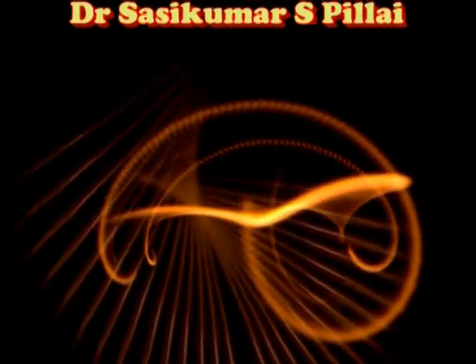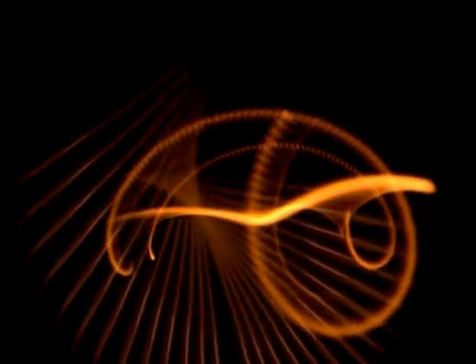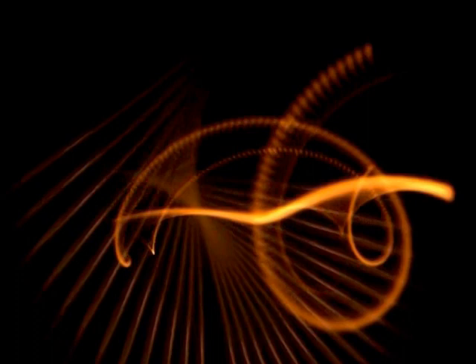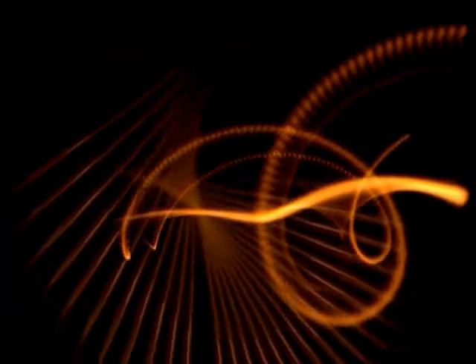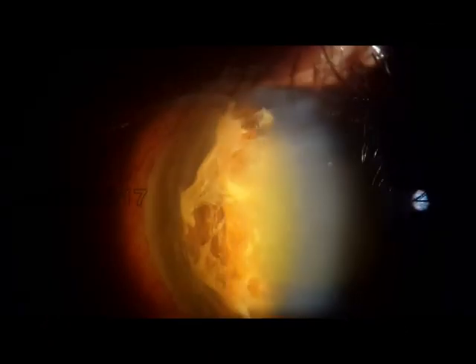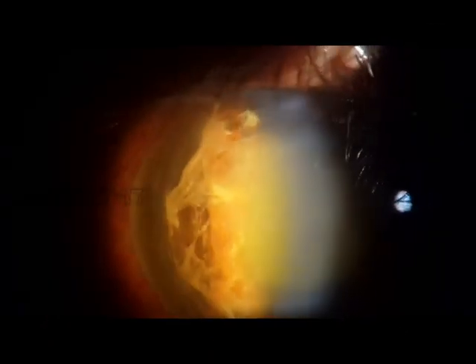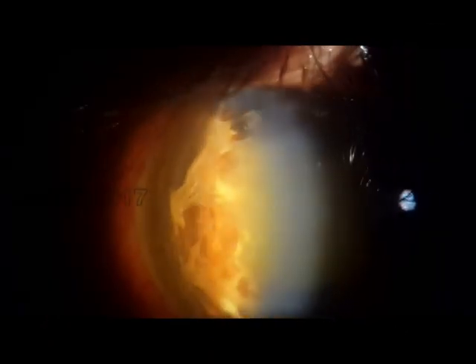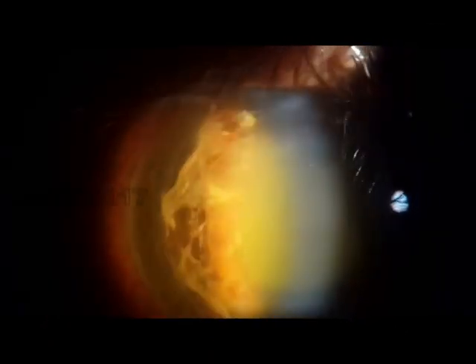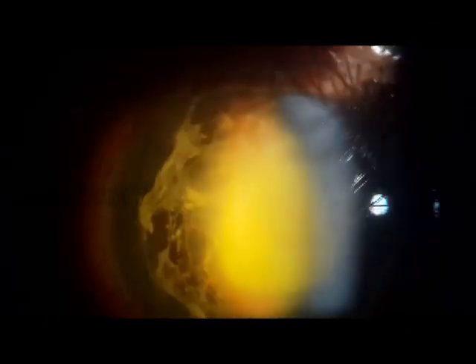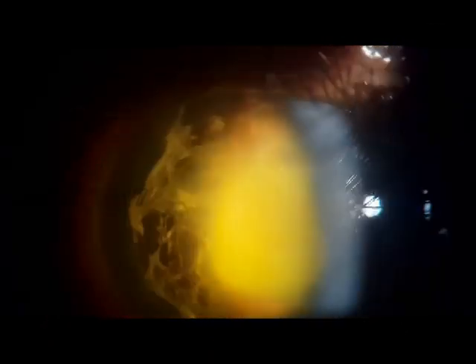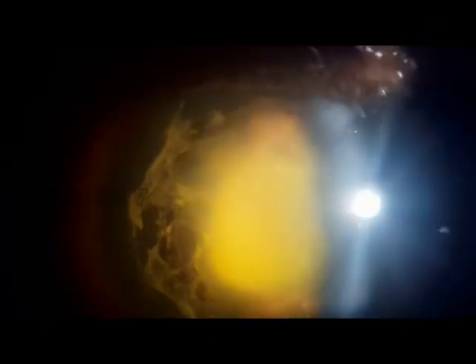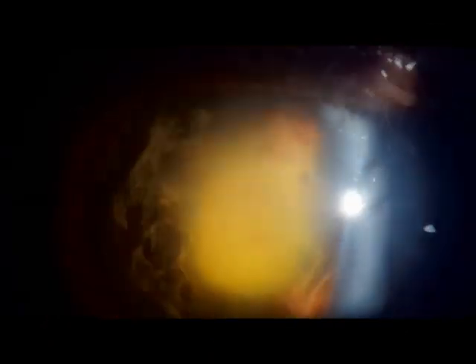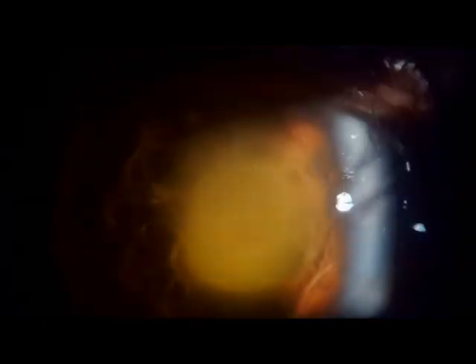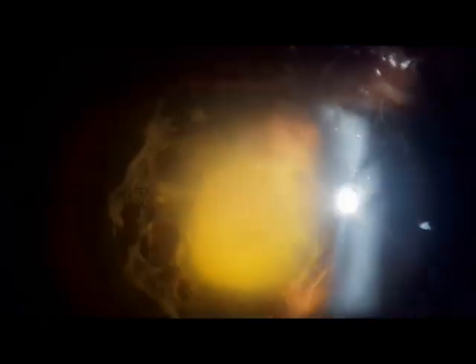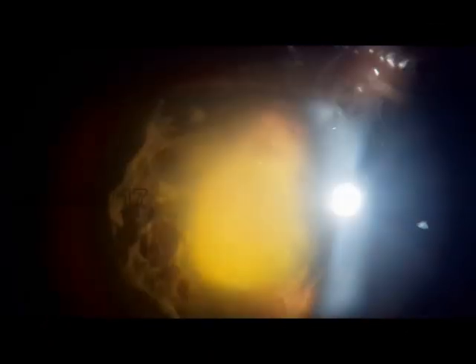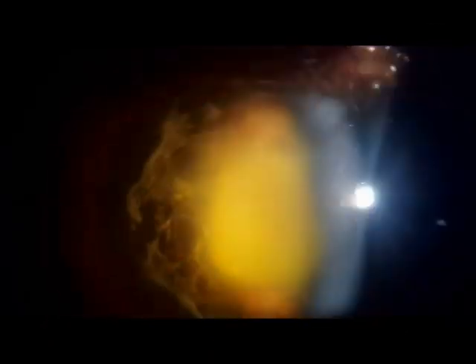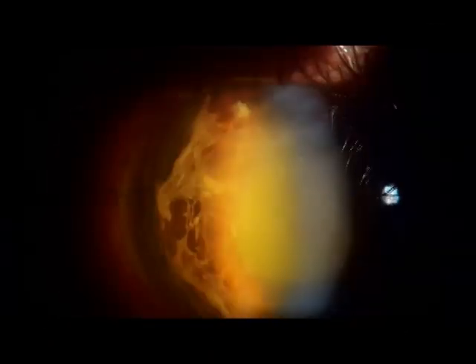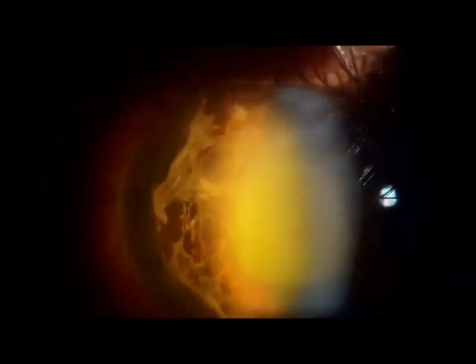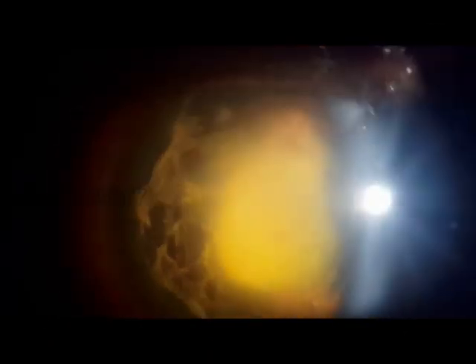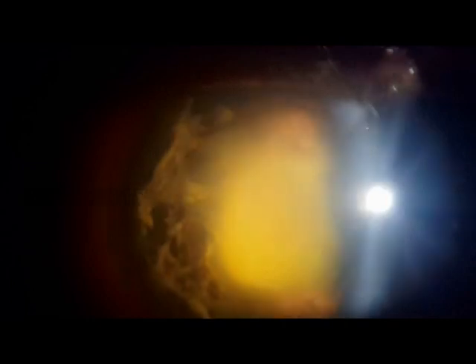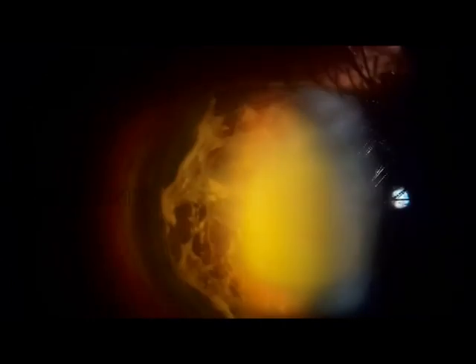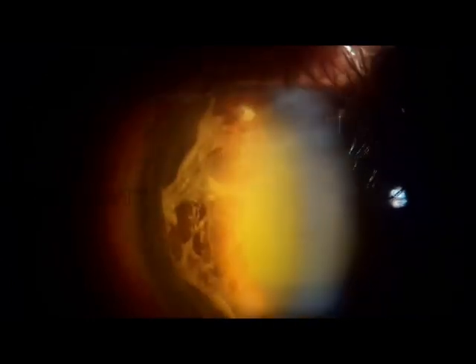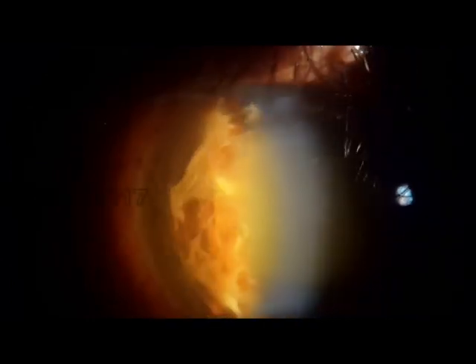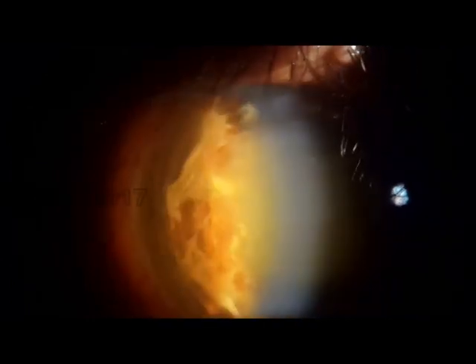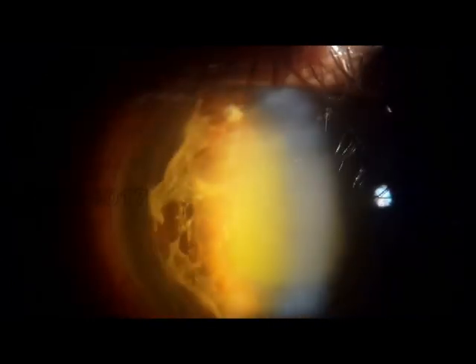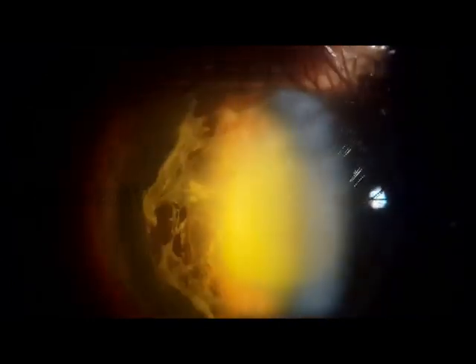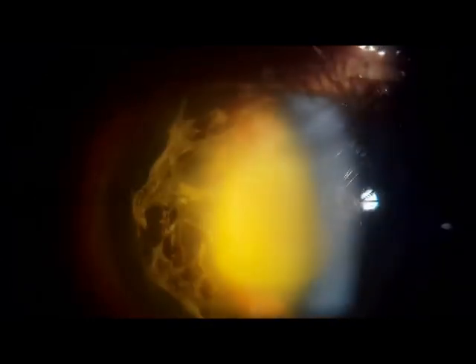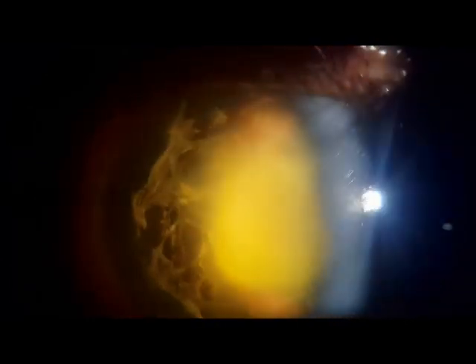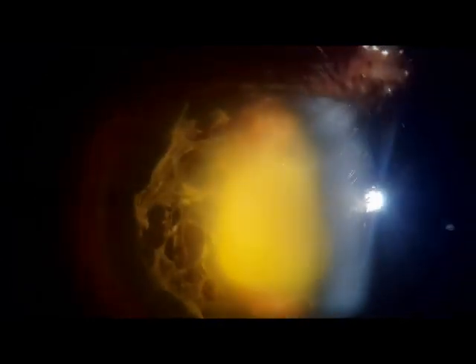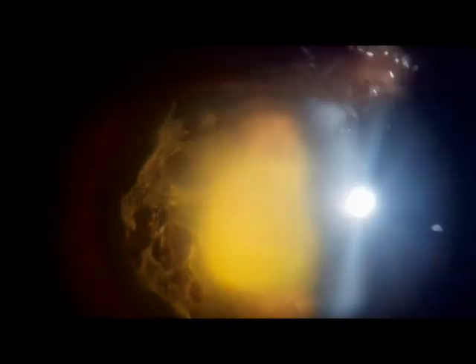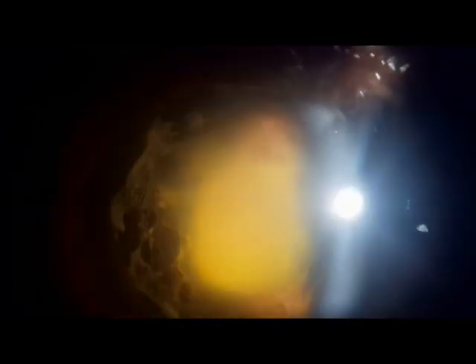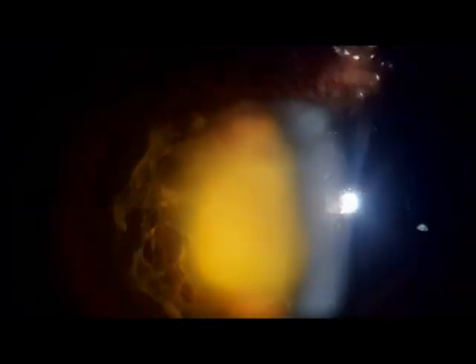As an ophthalmologist, we would not like to see a post-op condition like this, so we are presenting this video to help you with a few tips towards OT asepsis.